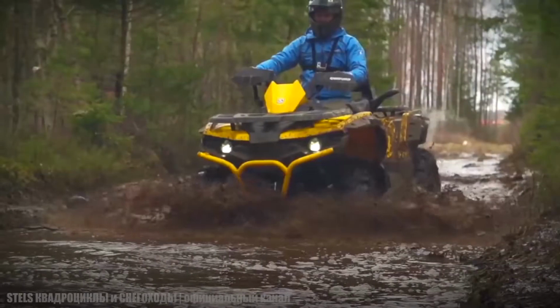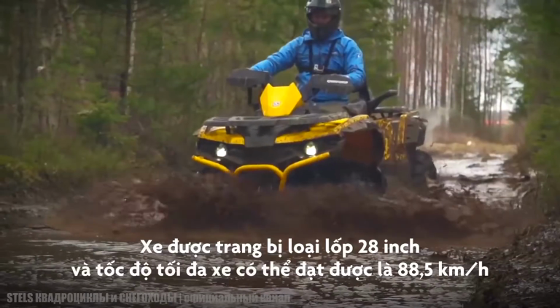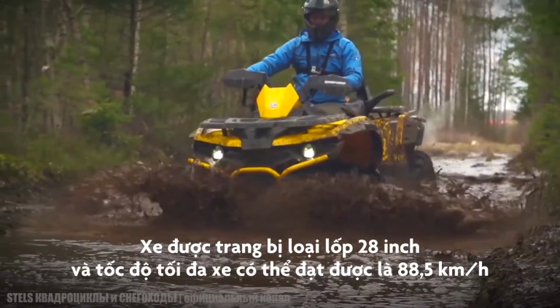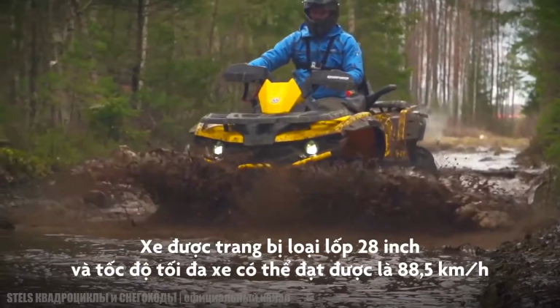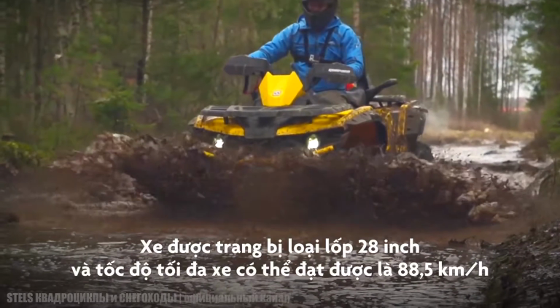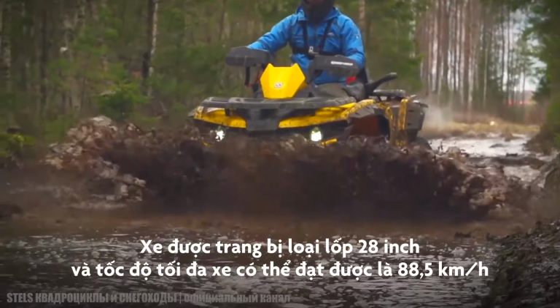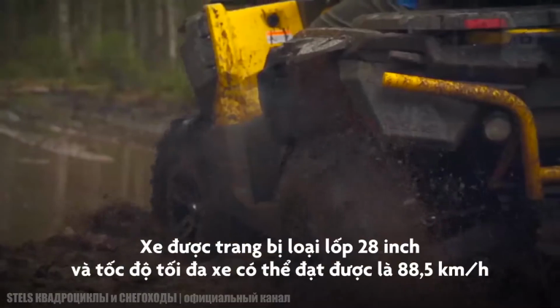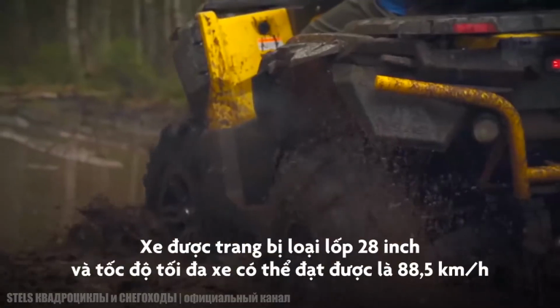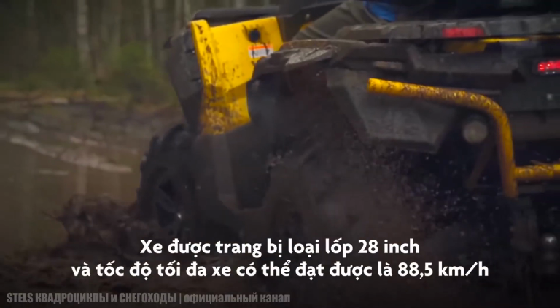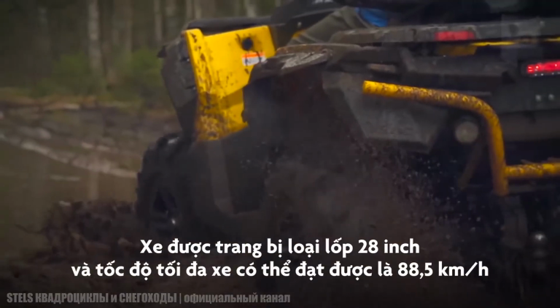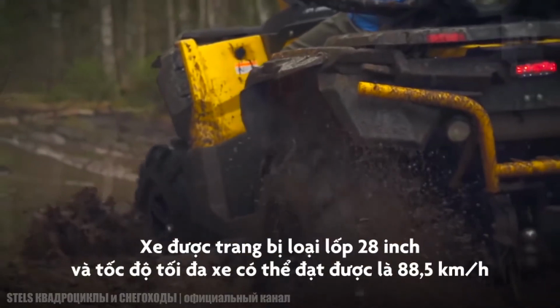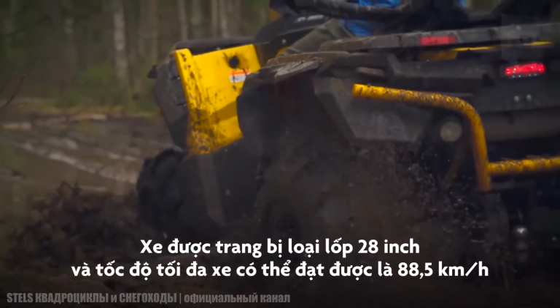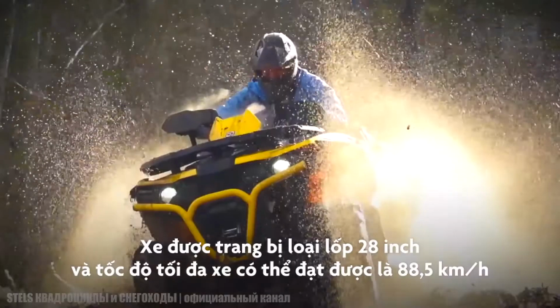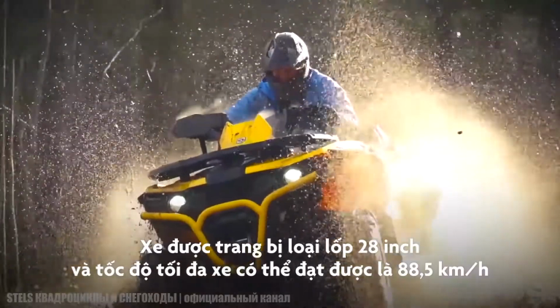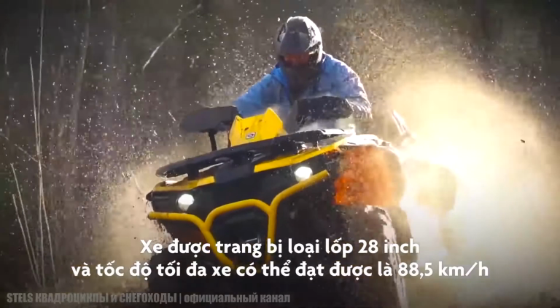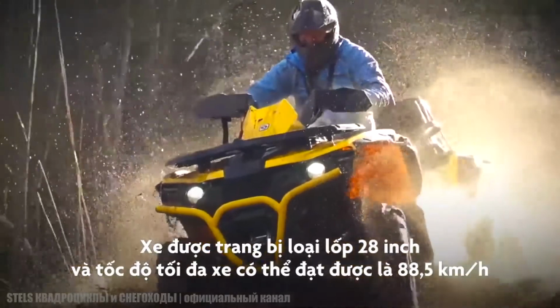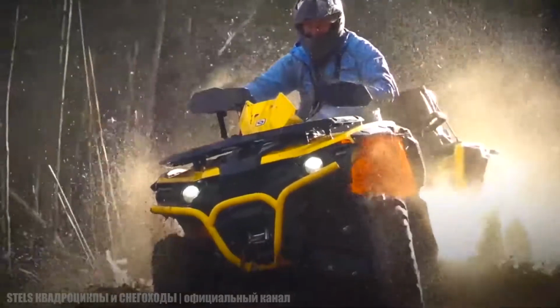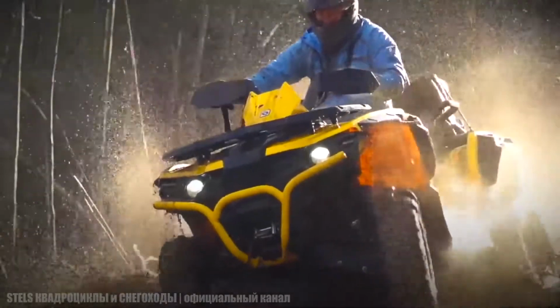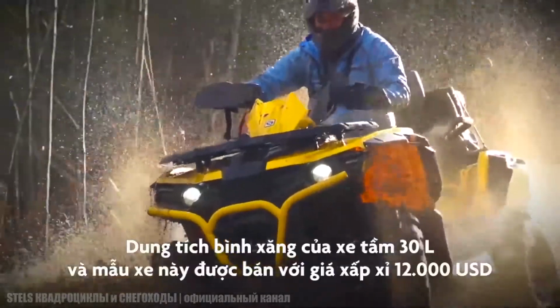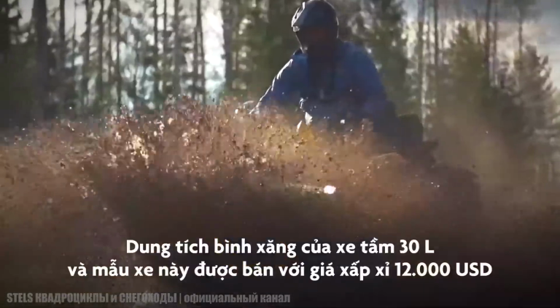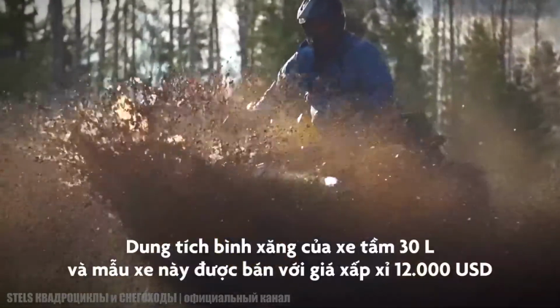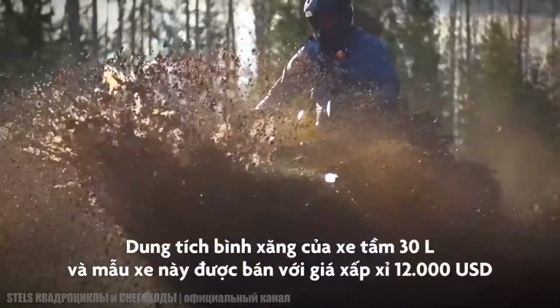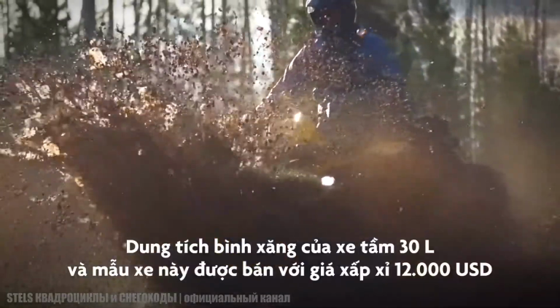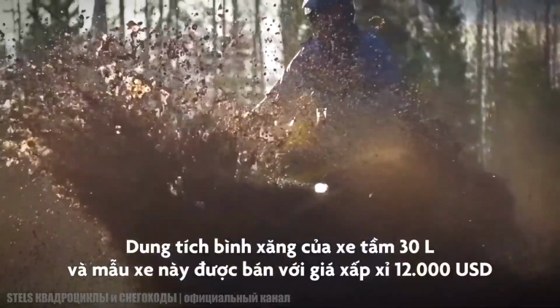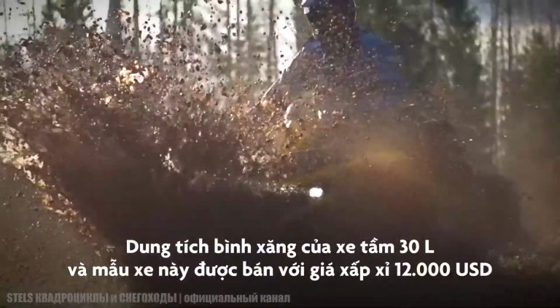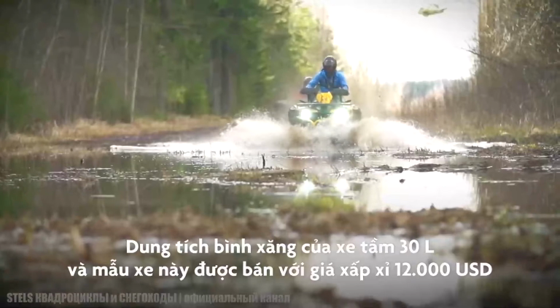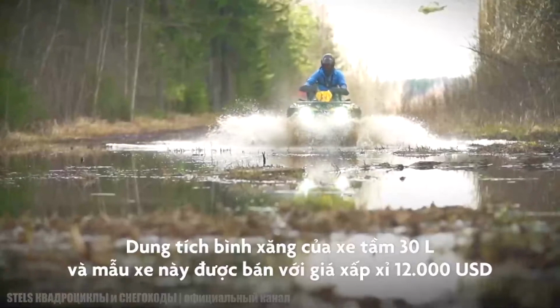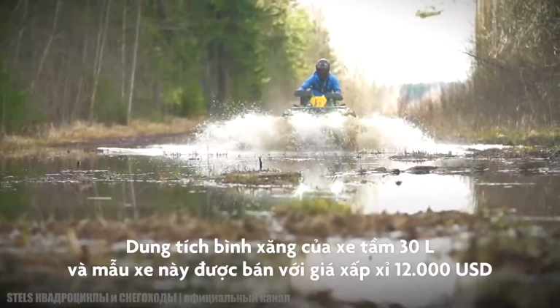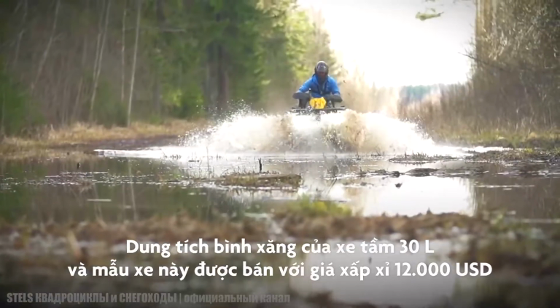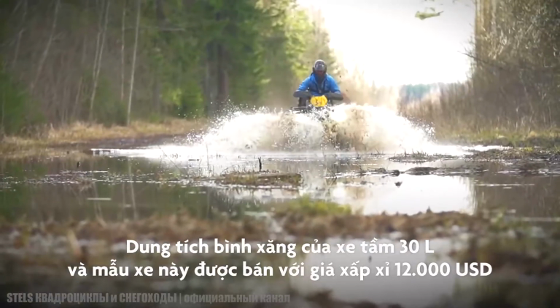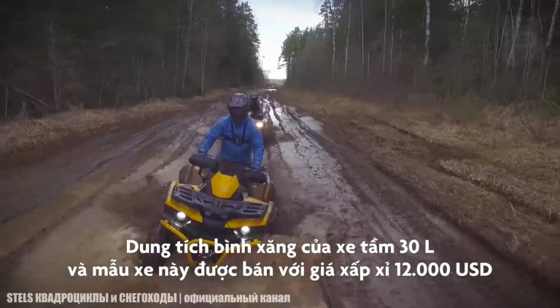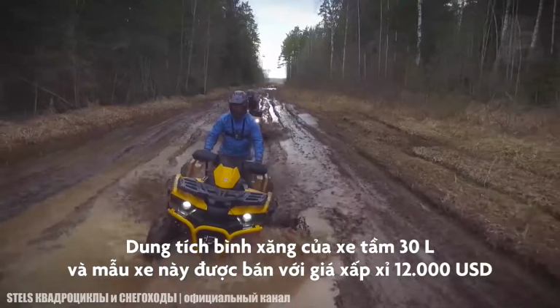It can reach a maximum speed of 55 miles per hour and is equipped with 28-inch tires. It has a fuel tank with 8 gallons of capacity and its approximate price is $12,000.